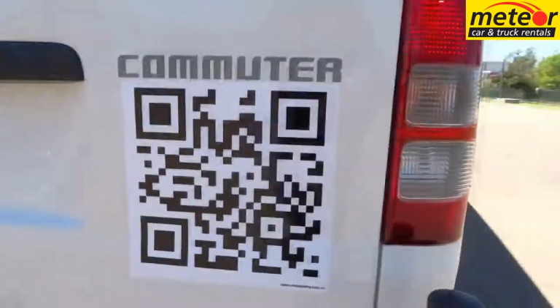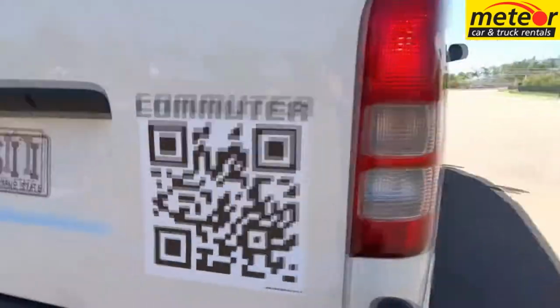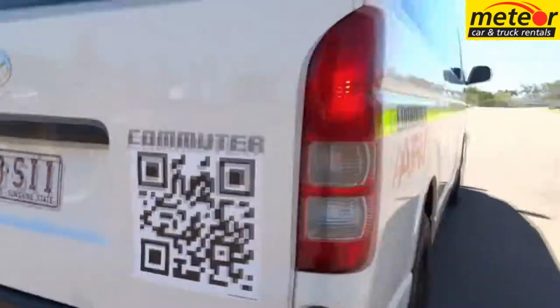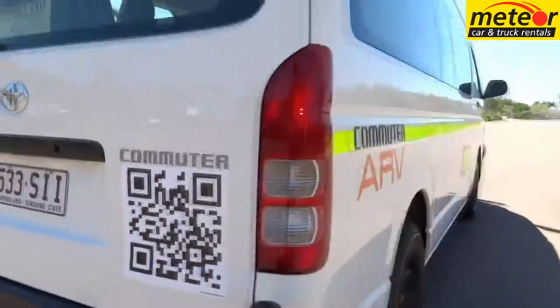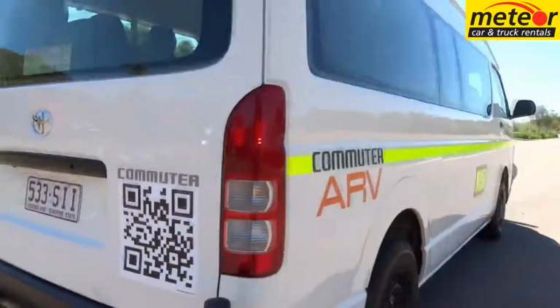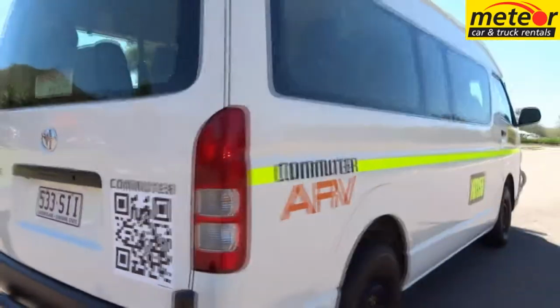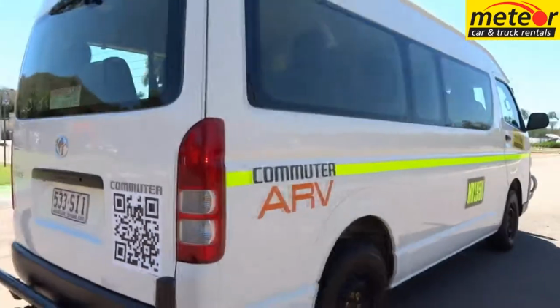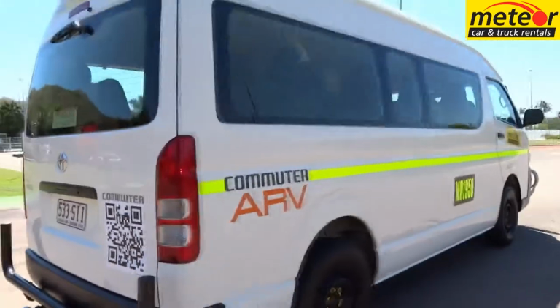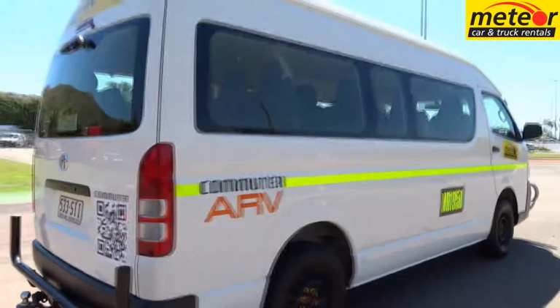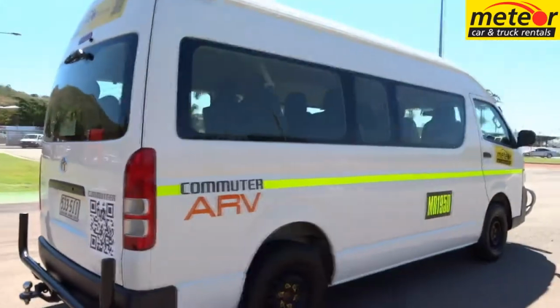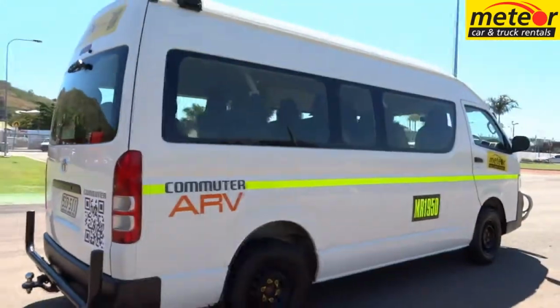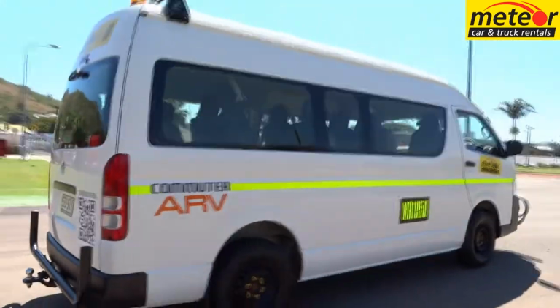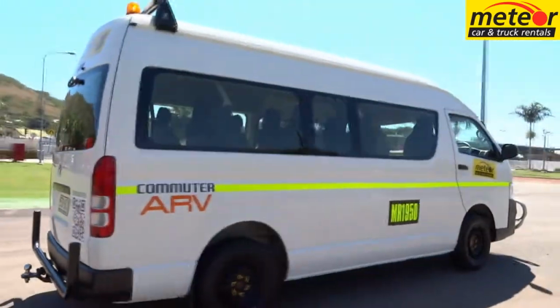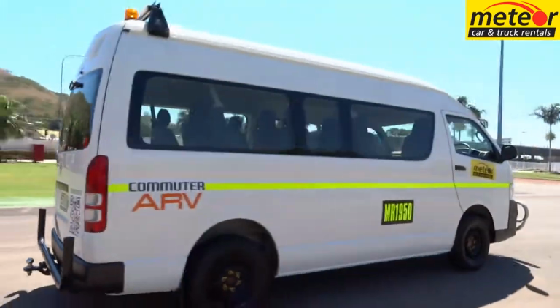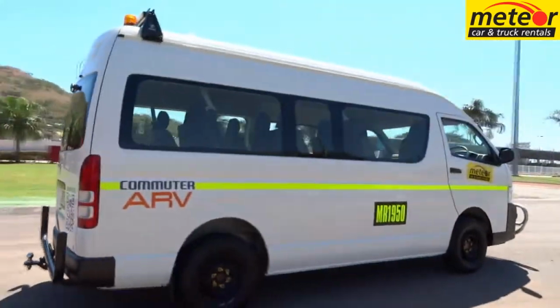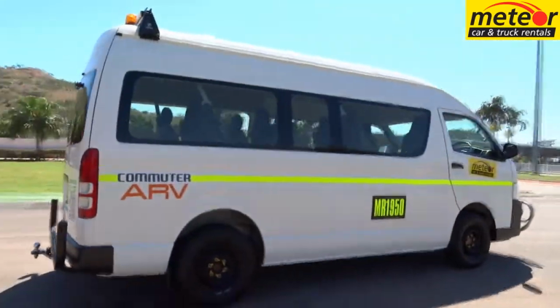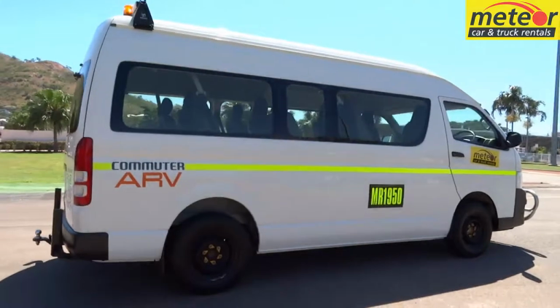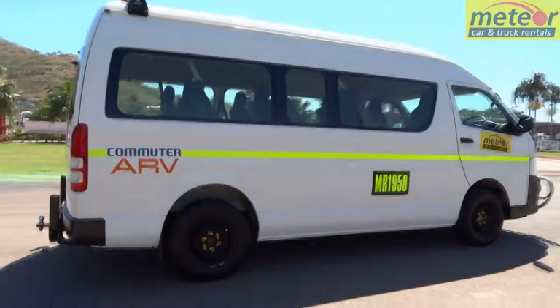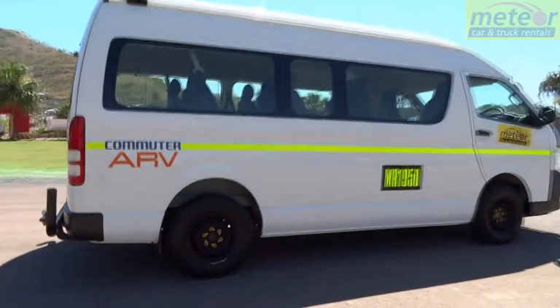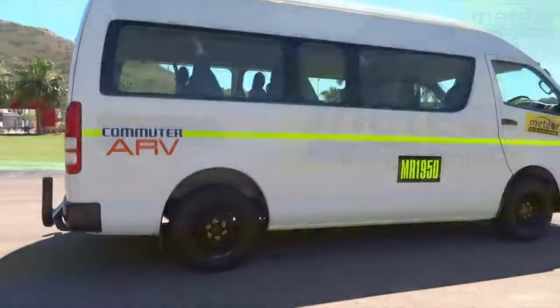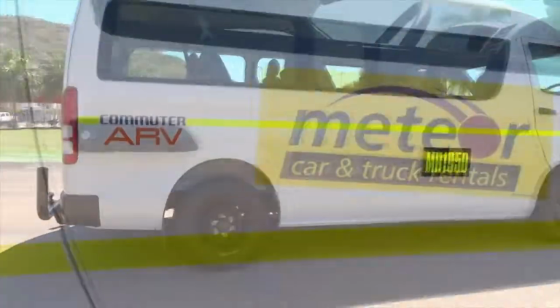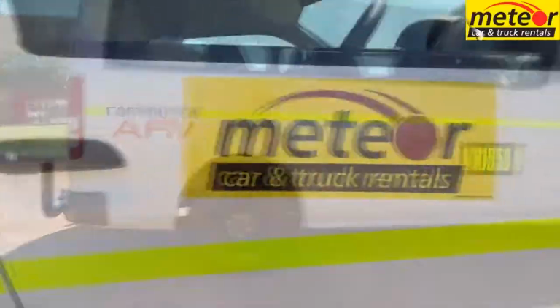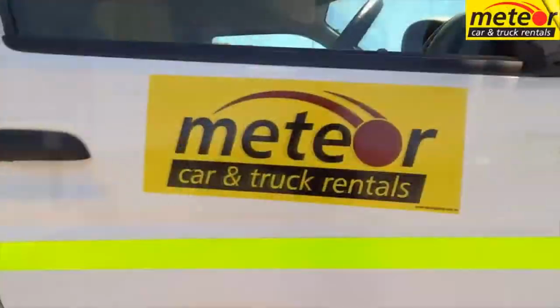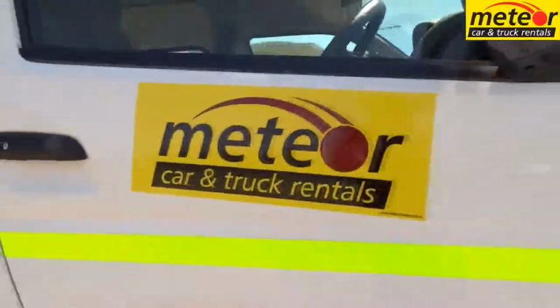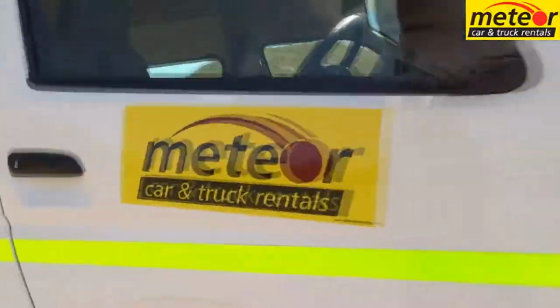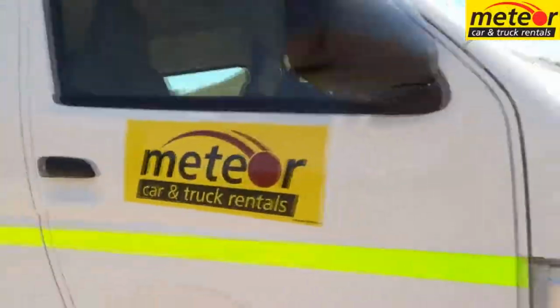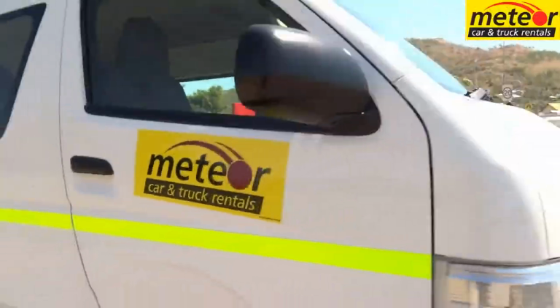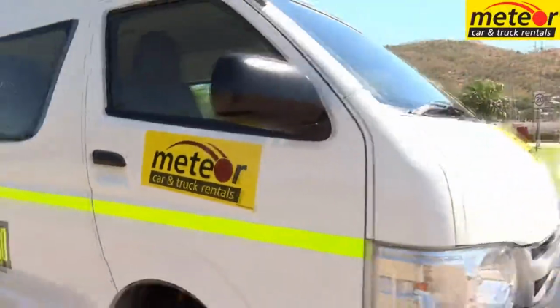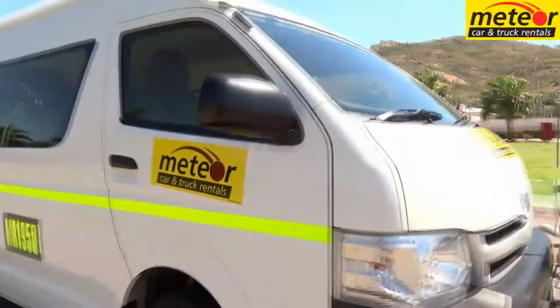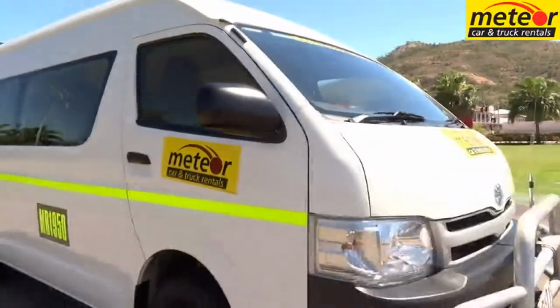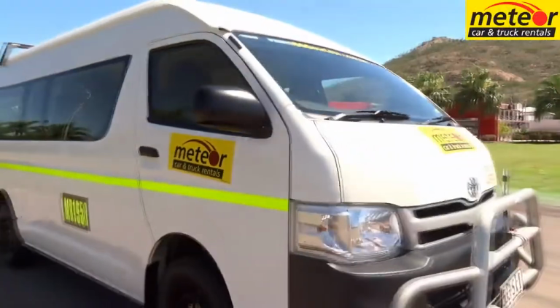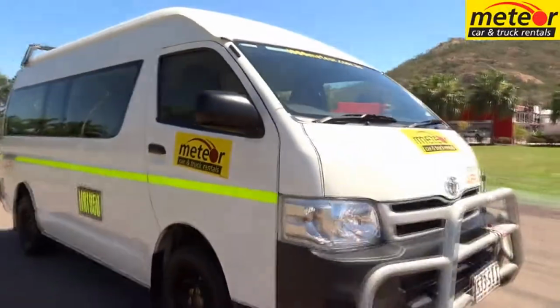When road conditions are less than perfect, the Toyota Commuter ARV High Rider from Meteor is the right choice.